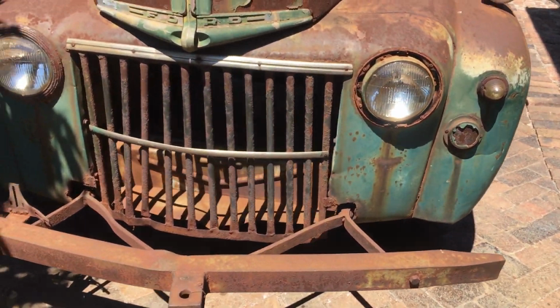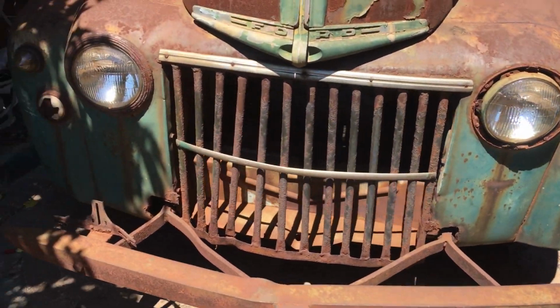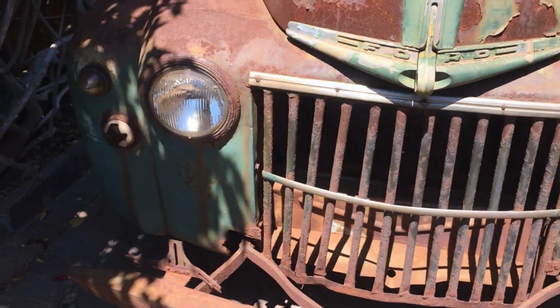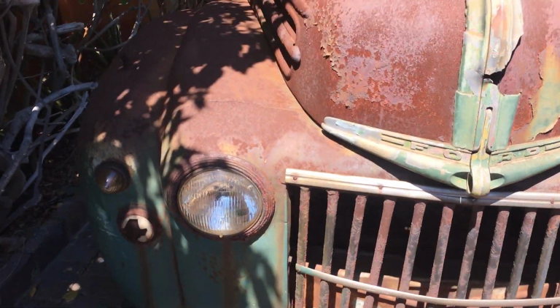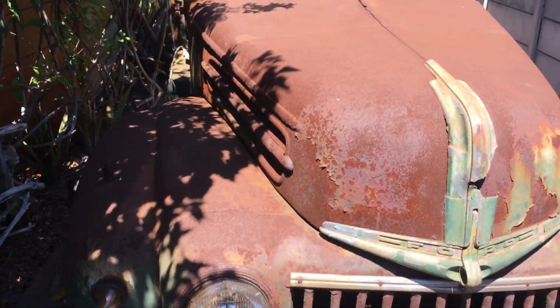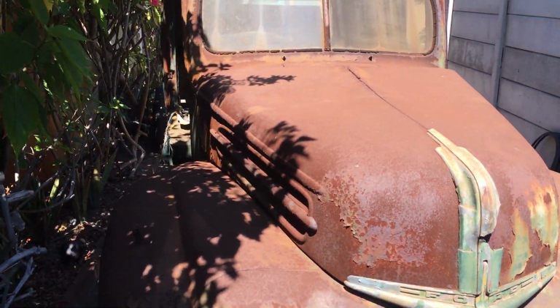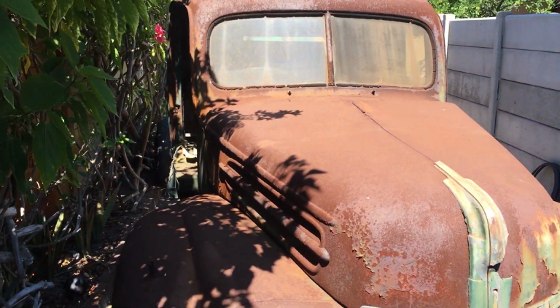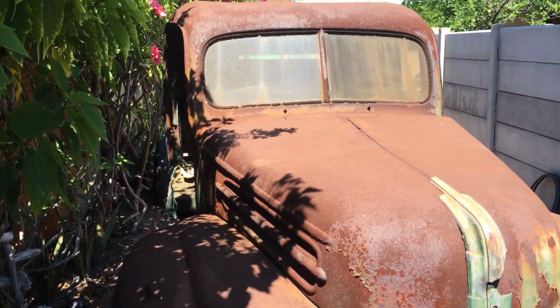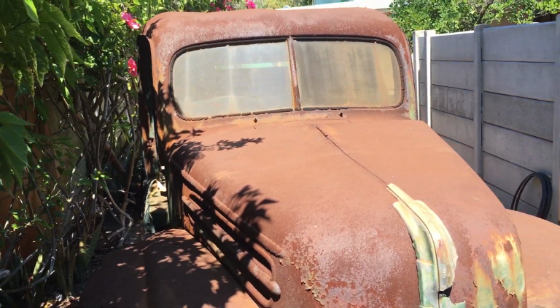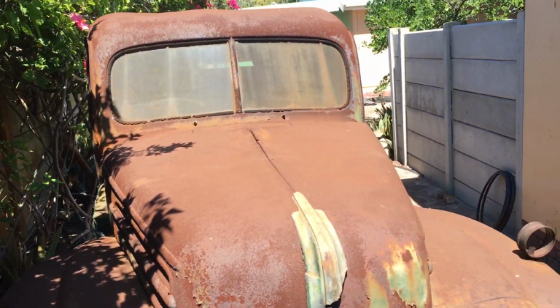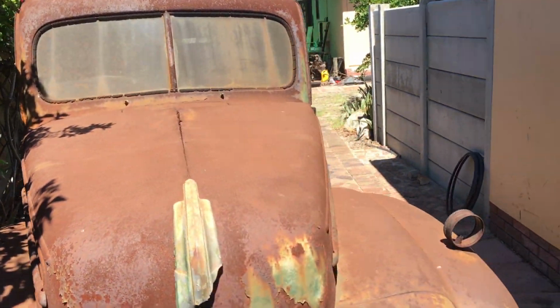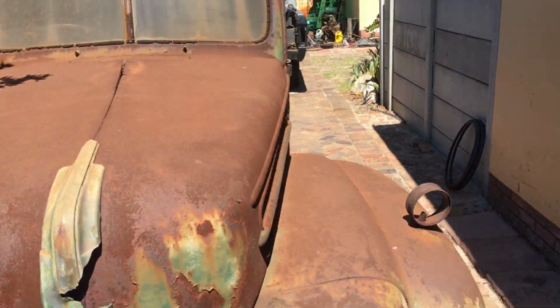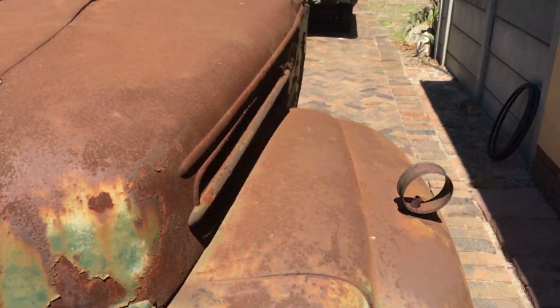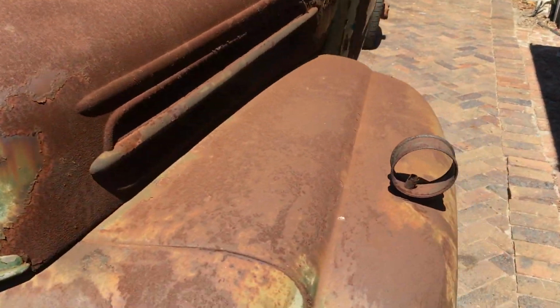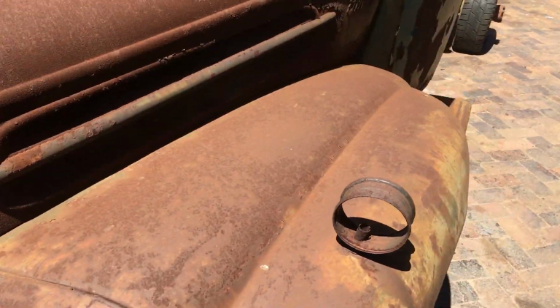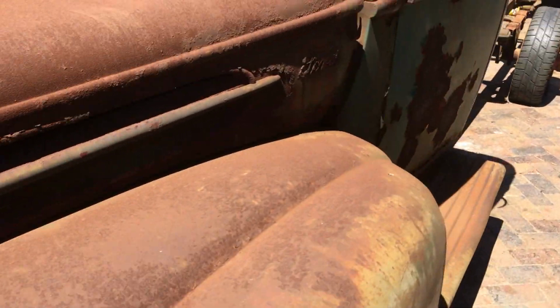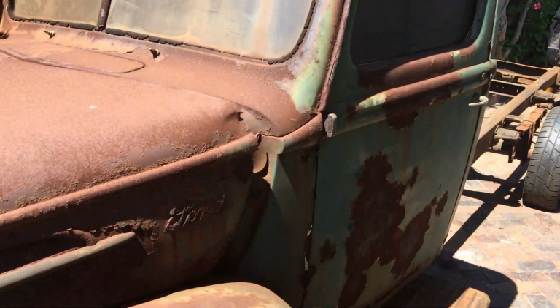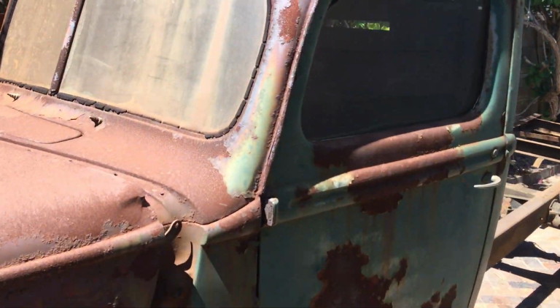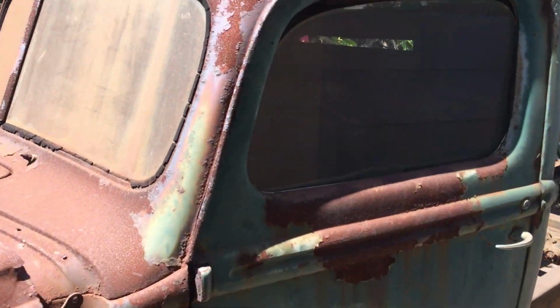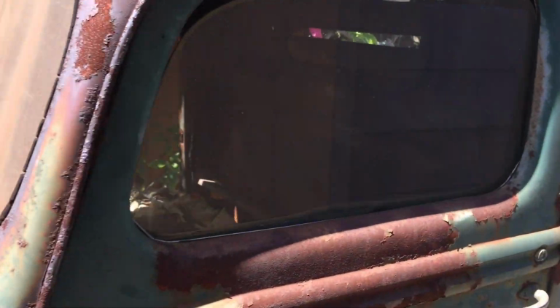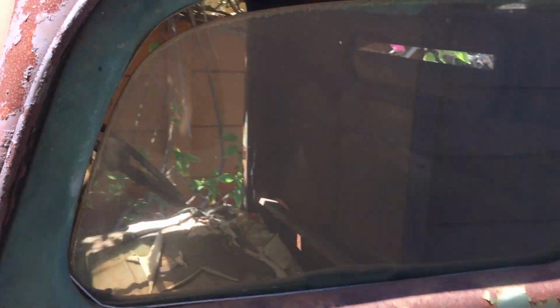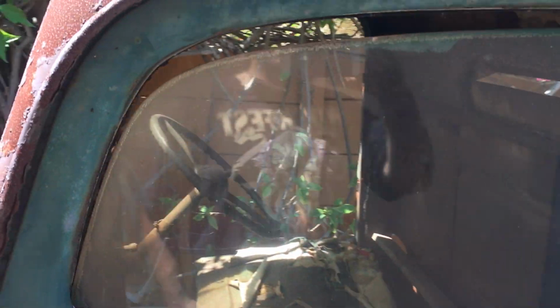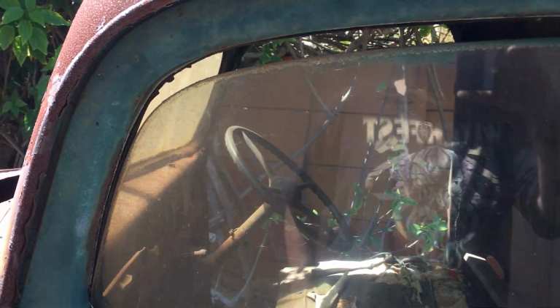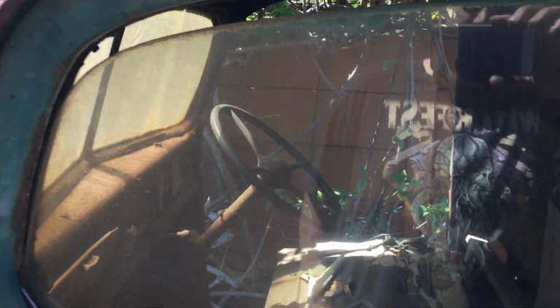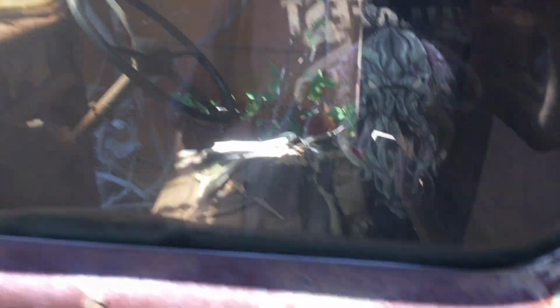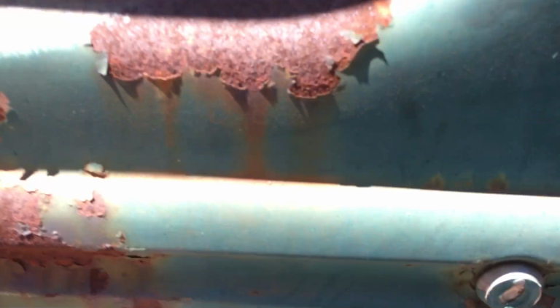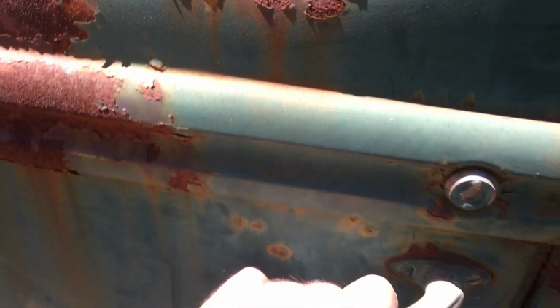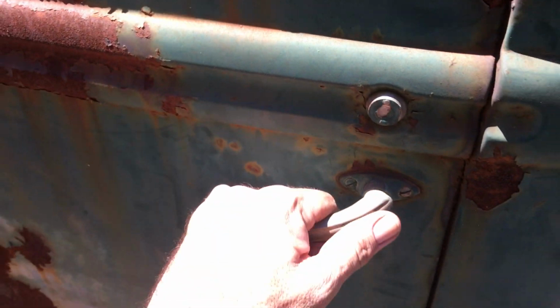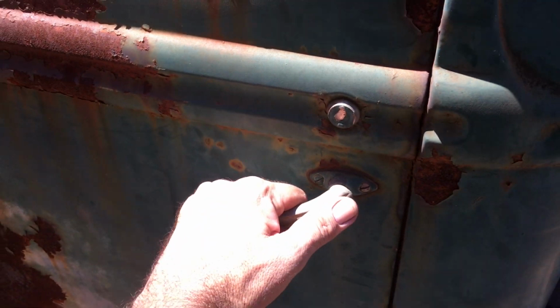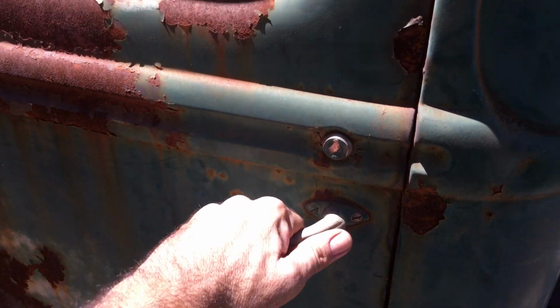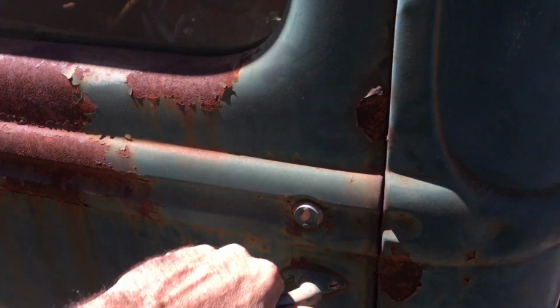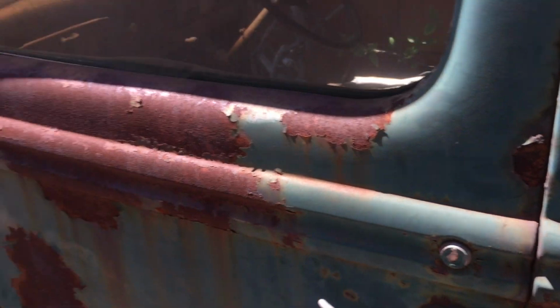She's pretty original, got a very nice patina, very rusted, lots of work to be done. The door doesn't work, obviously.